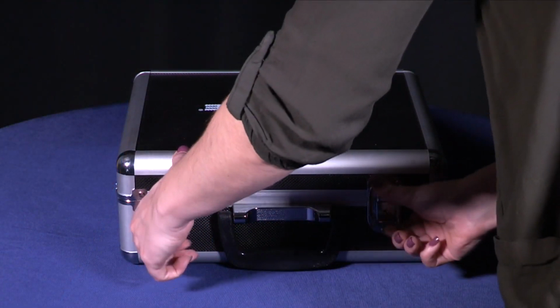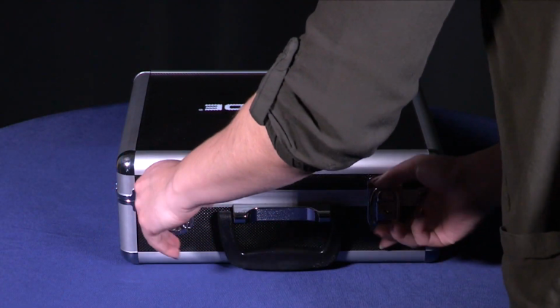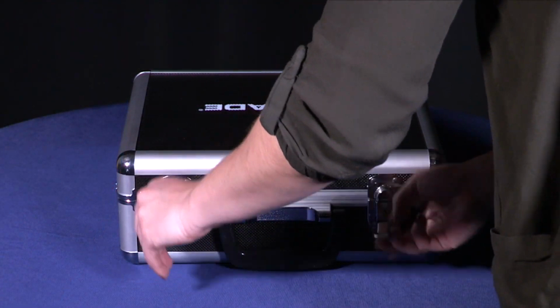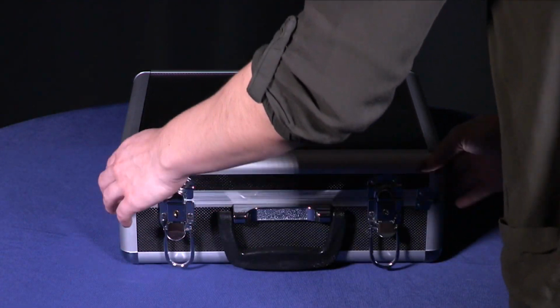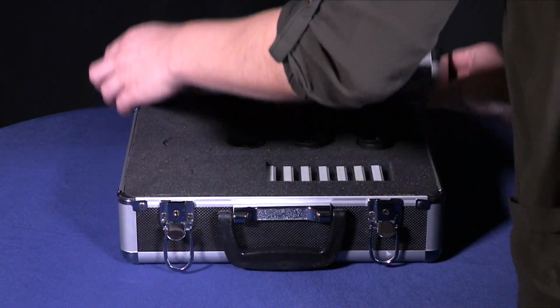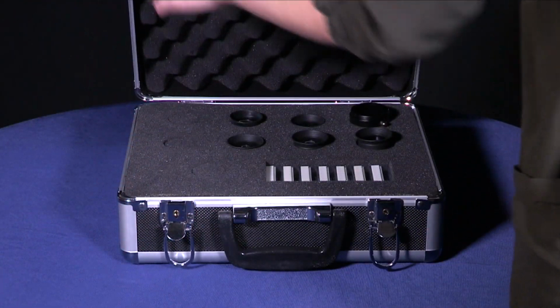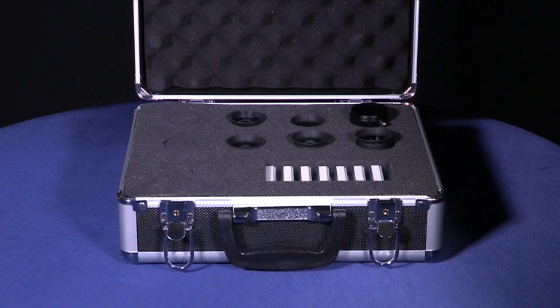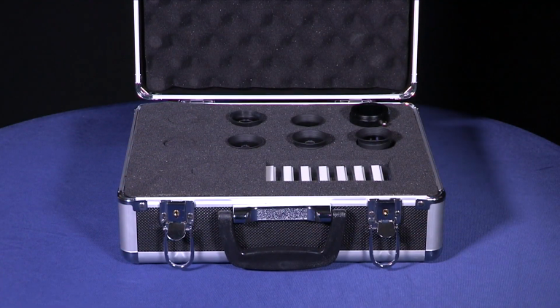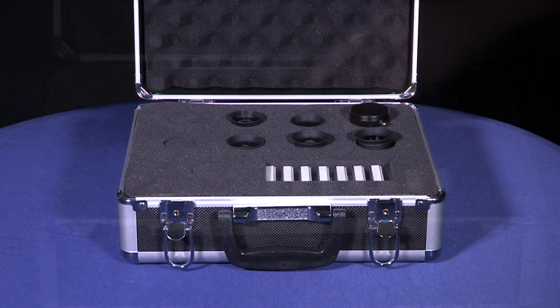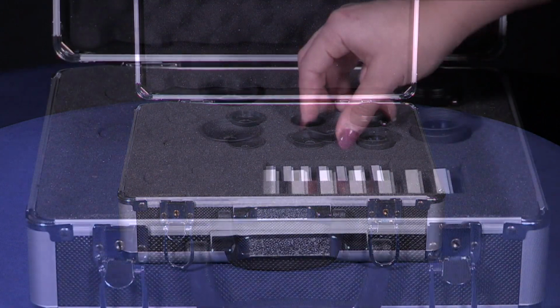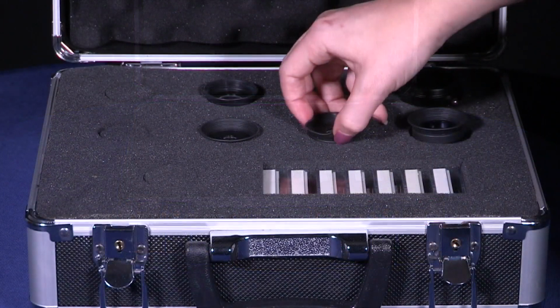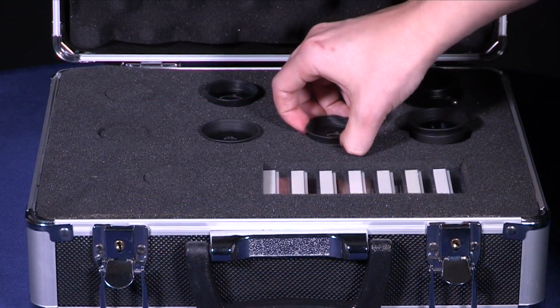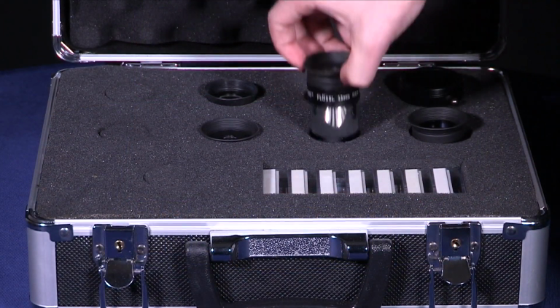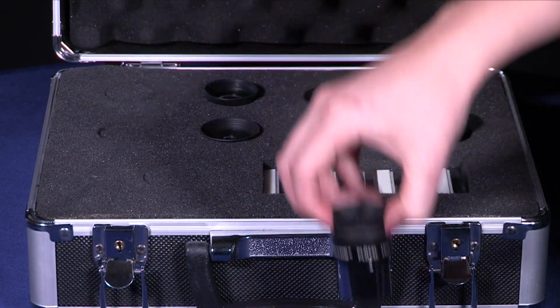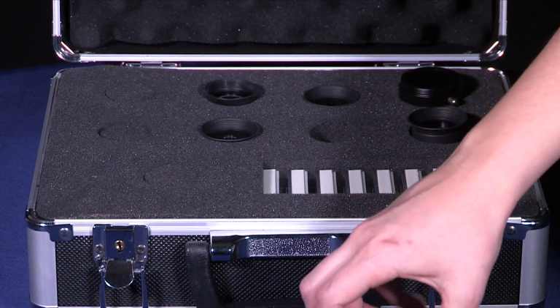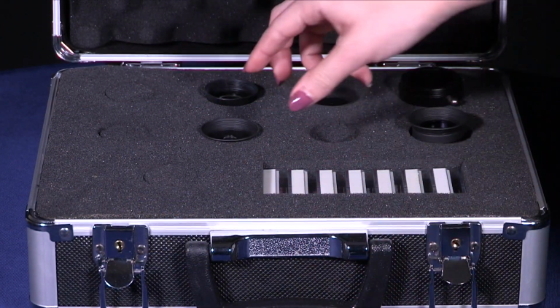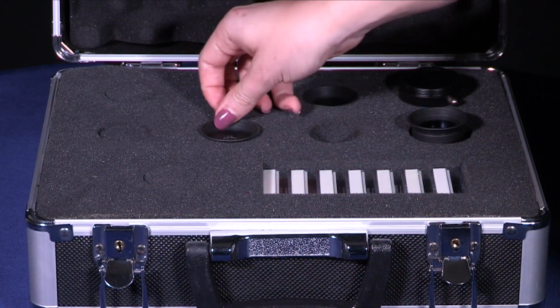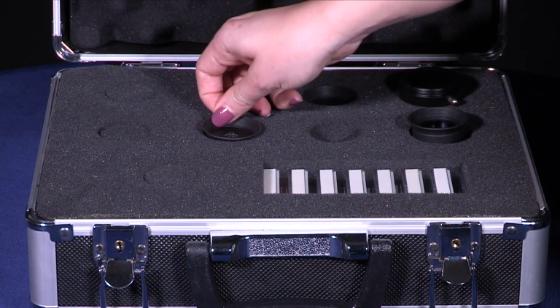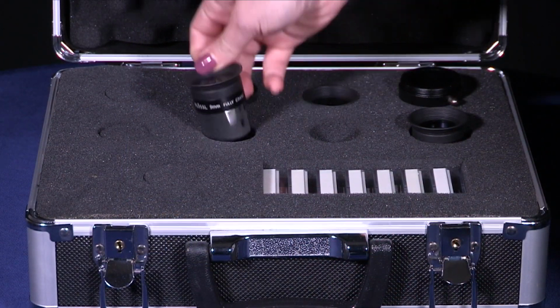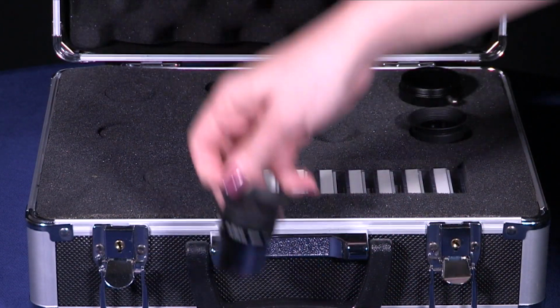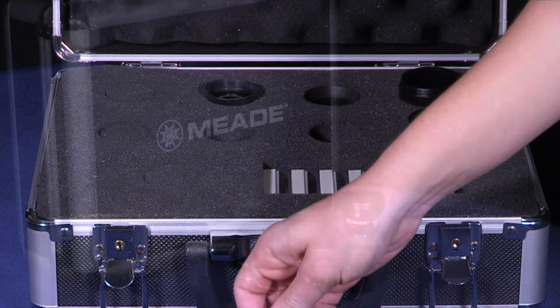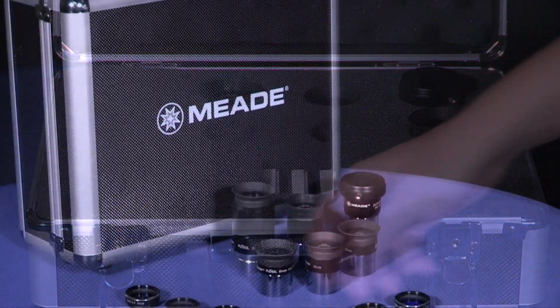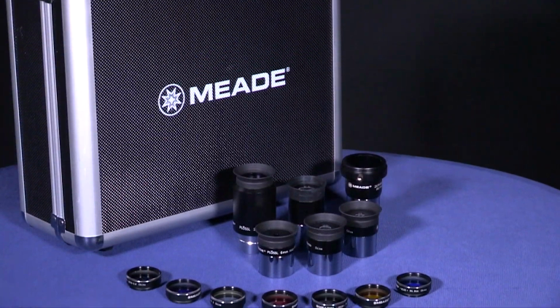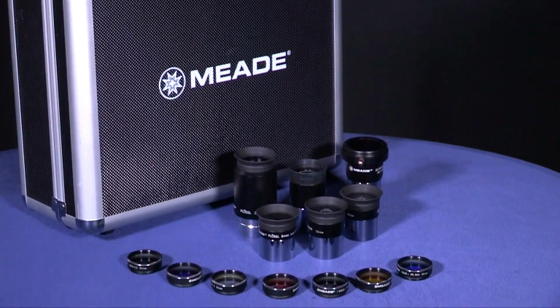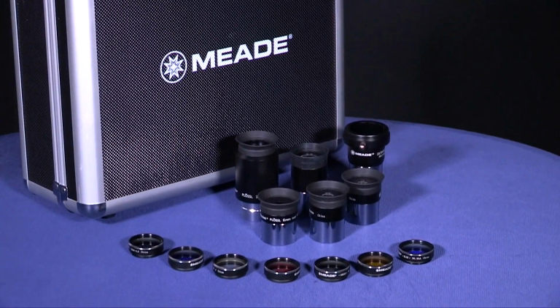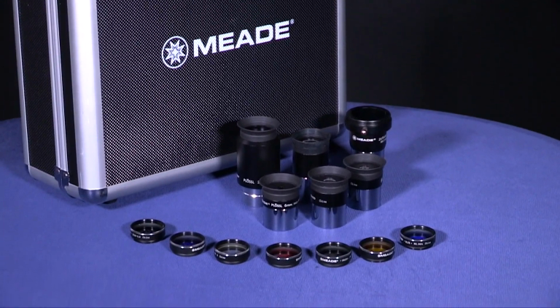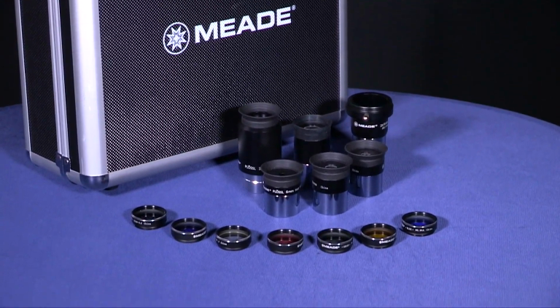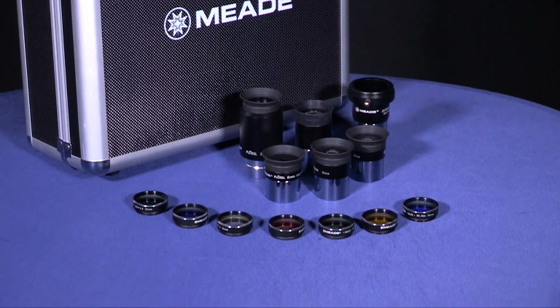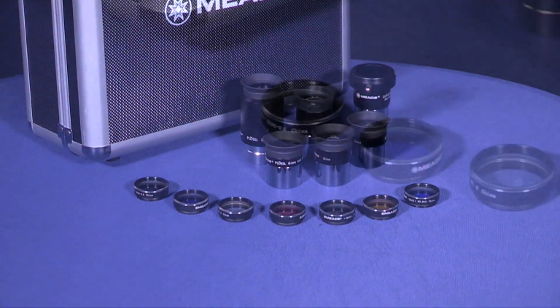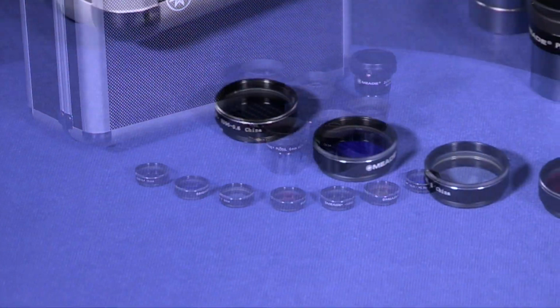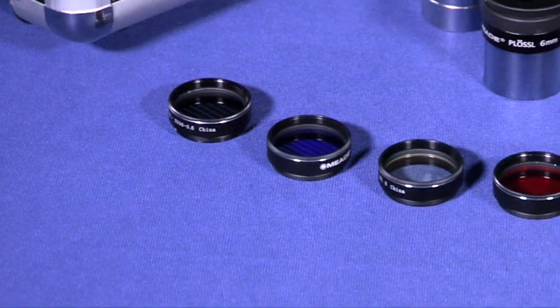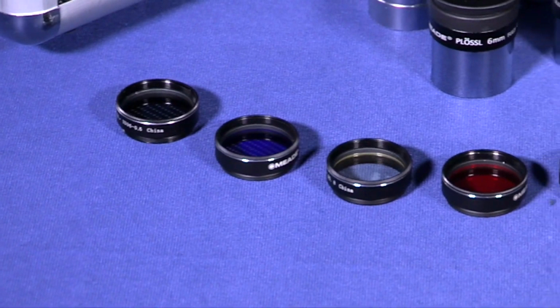First, let's start off with our Series 4000 eyepieces. Meade offers a 1.25 inch eyepiece set which includes 5 fully coated 4-element Plossl eyepieces, a 2x Barlow lens to double the magnification of the eyepiece being used, and 6 color filters.